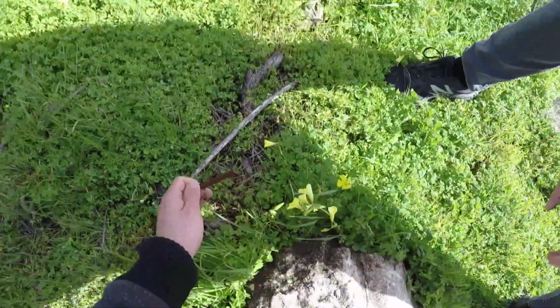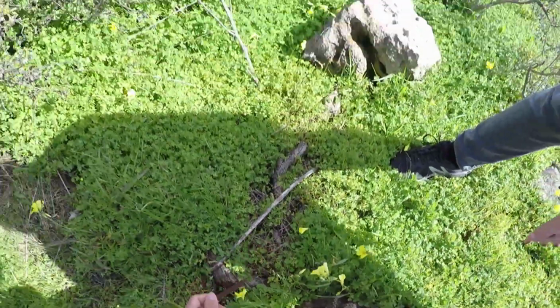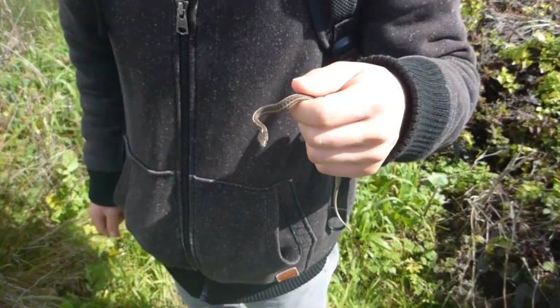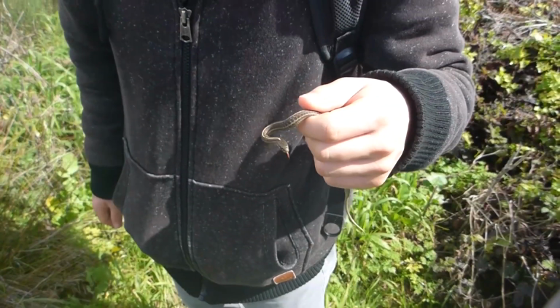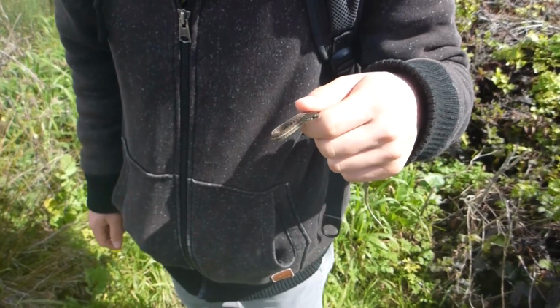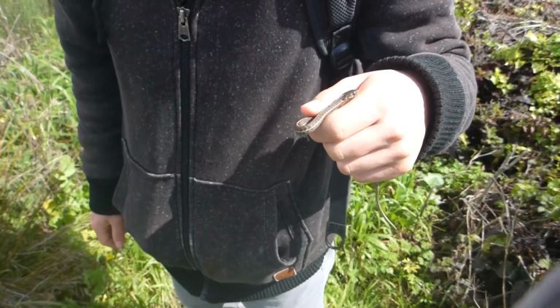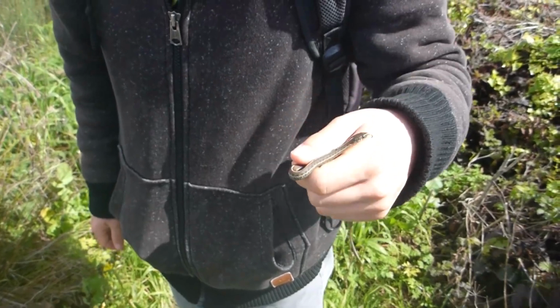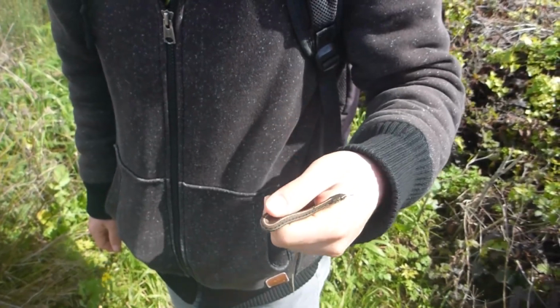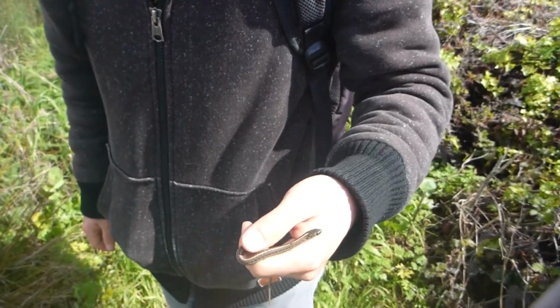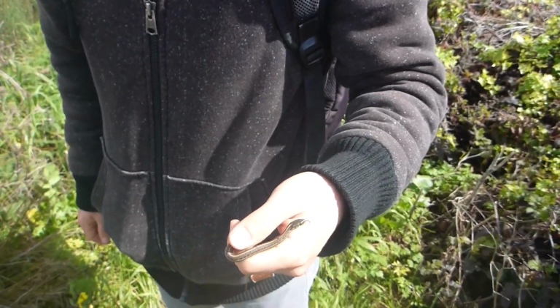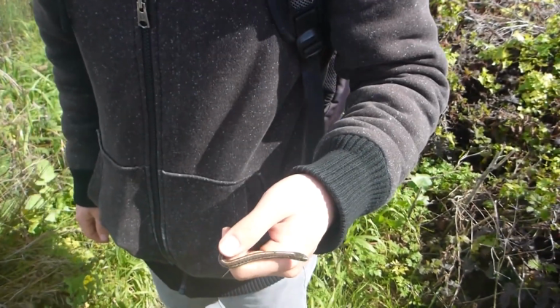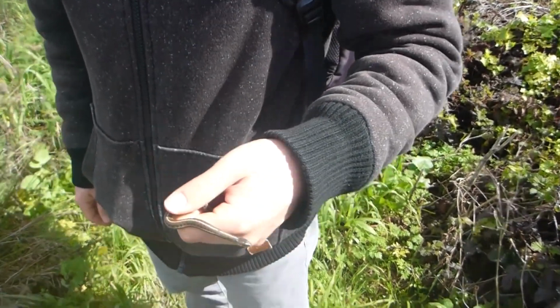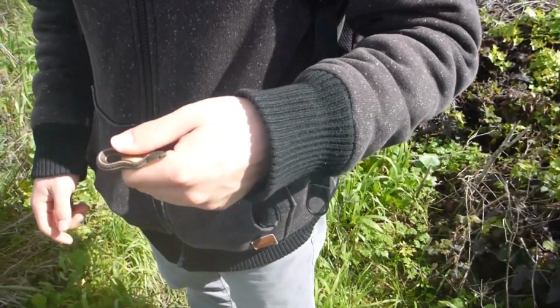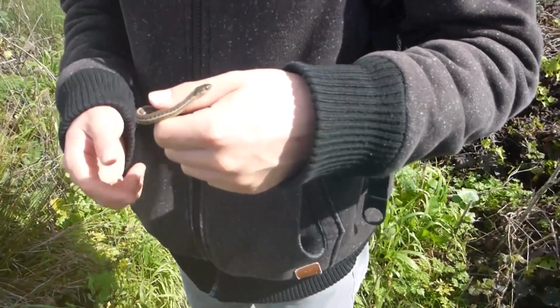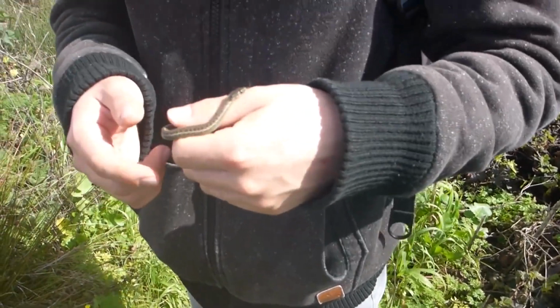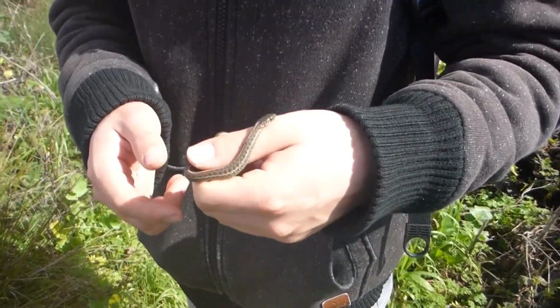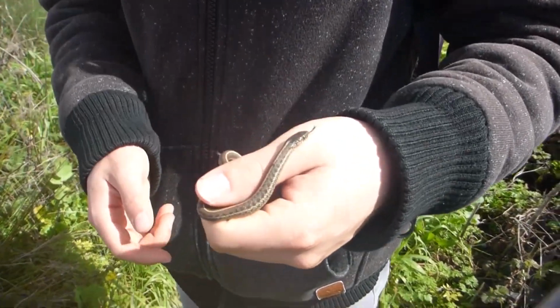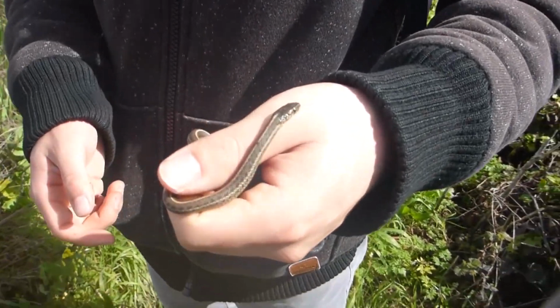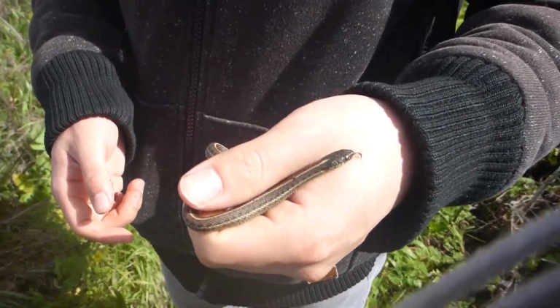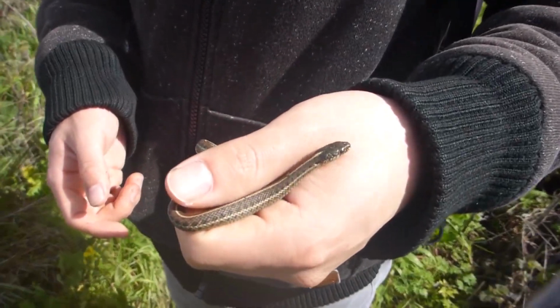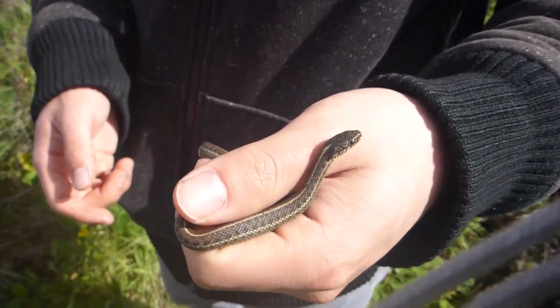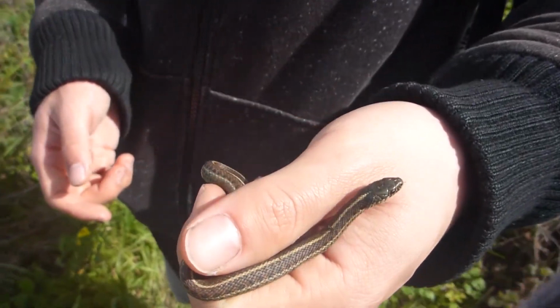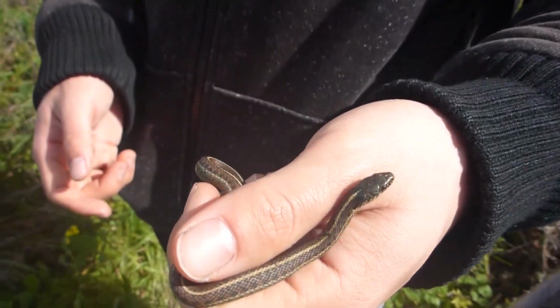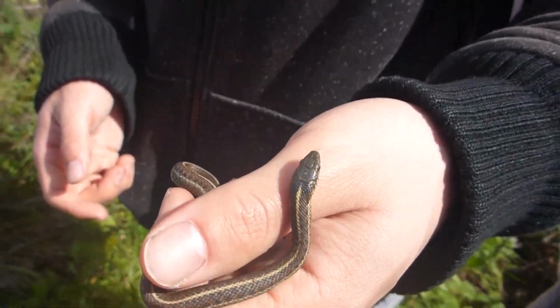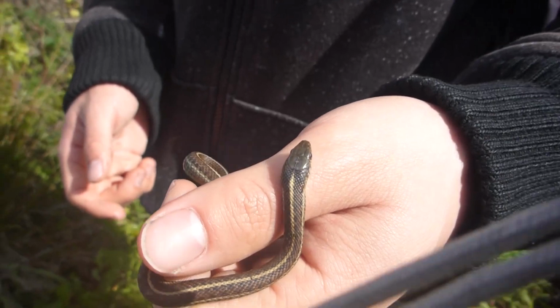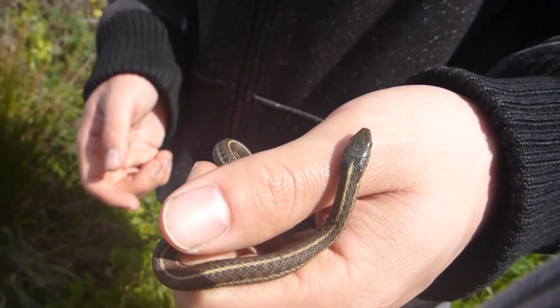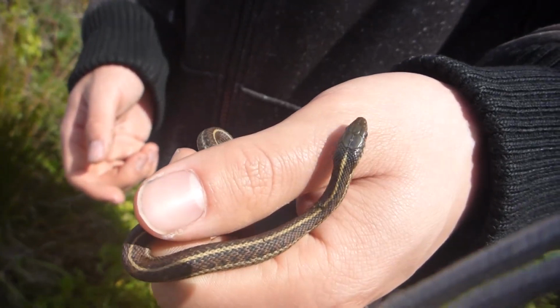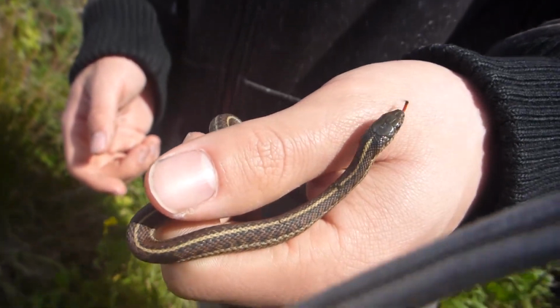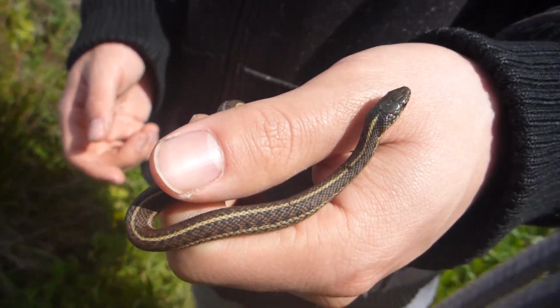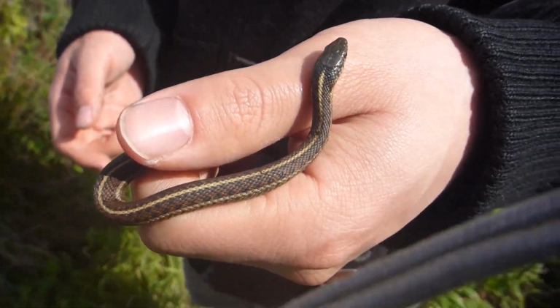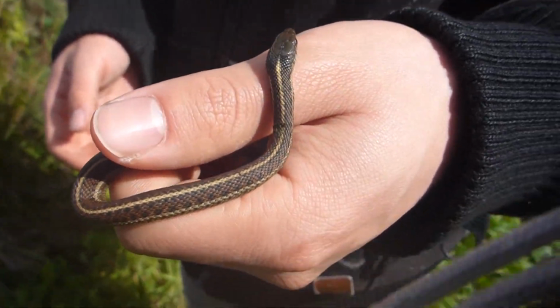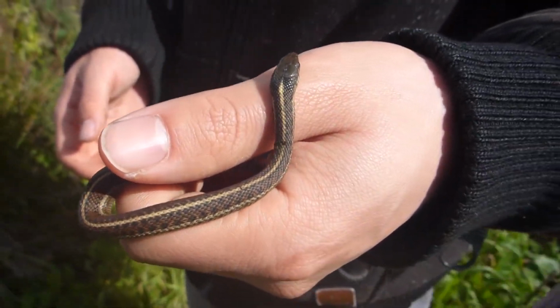We just caught another coast garter snake — same as before except very small. Small juvenile.